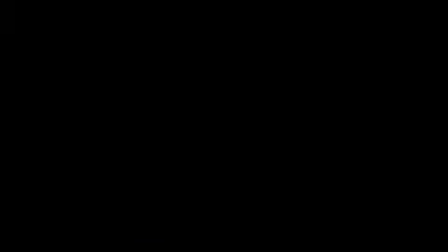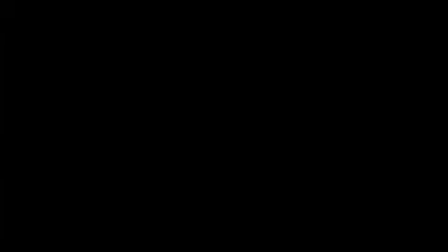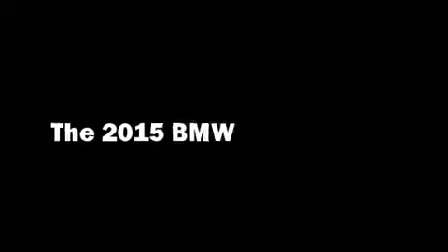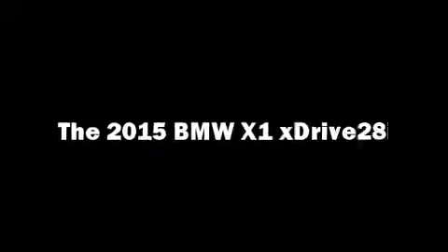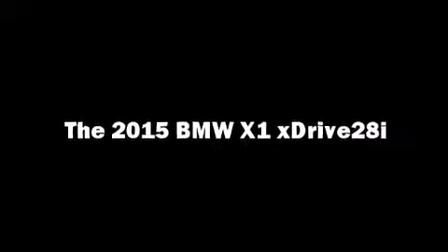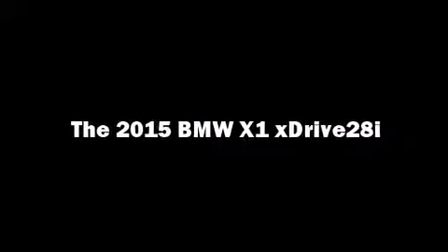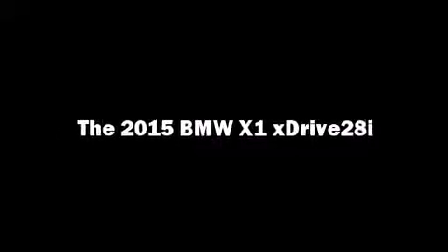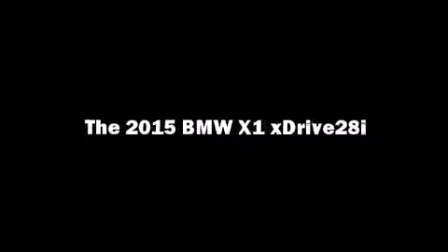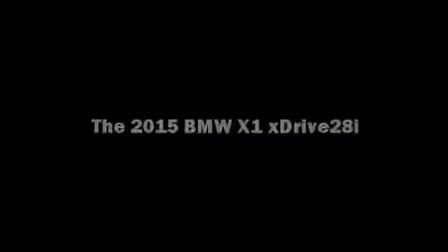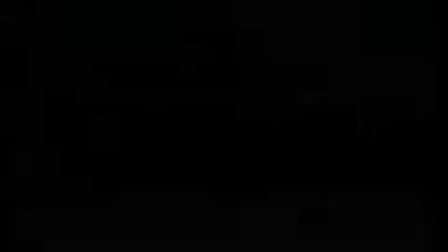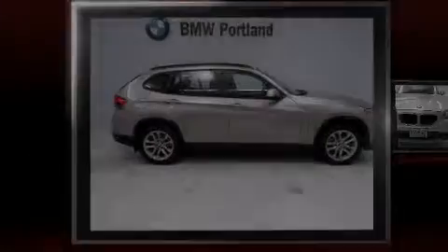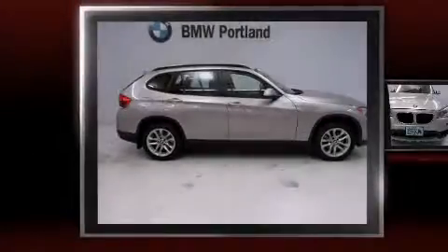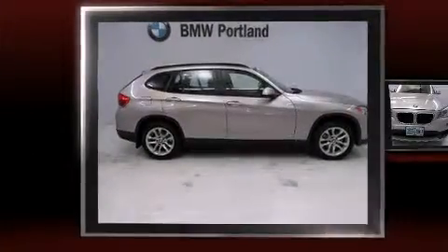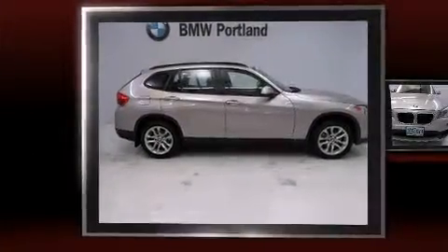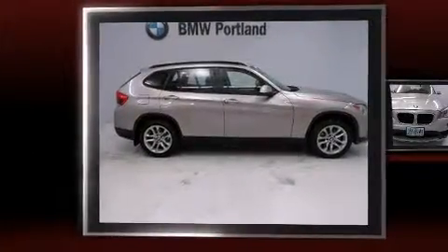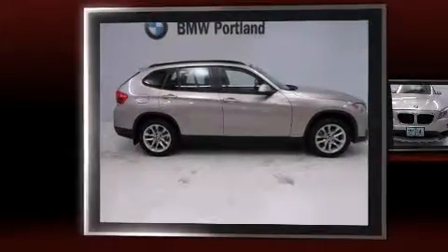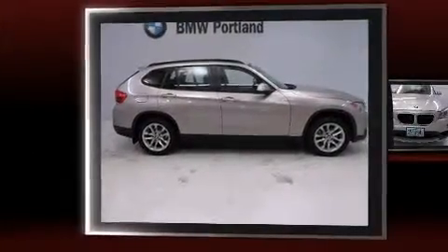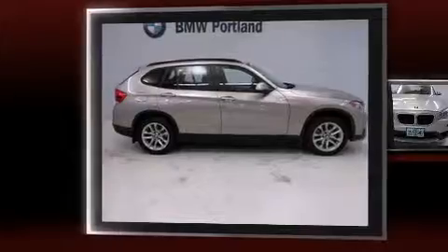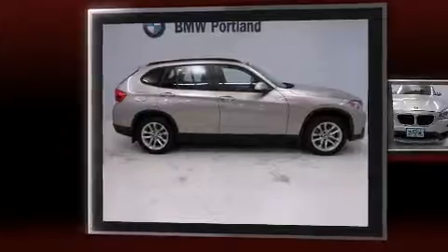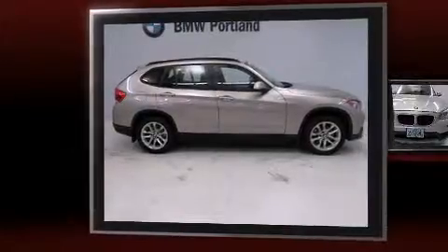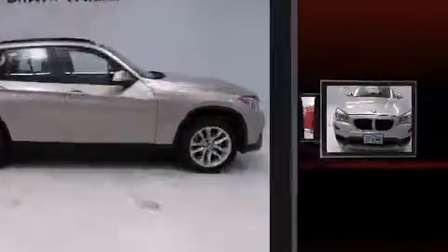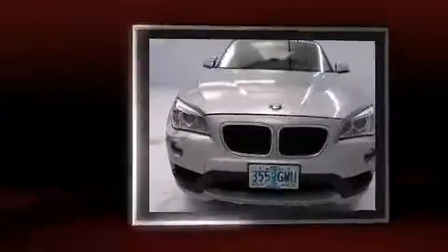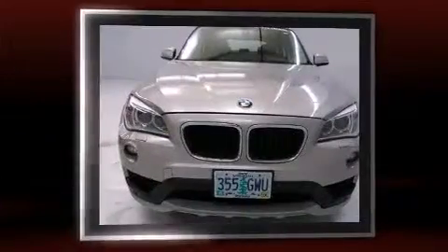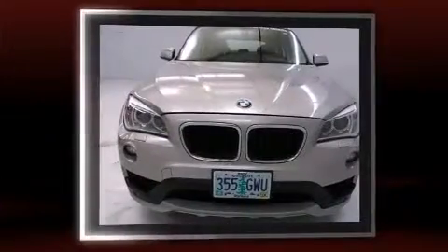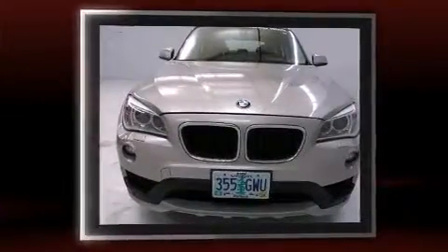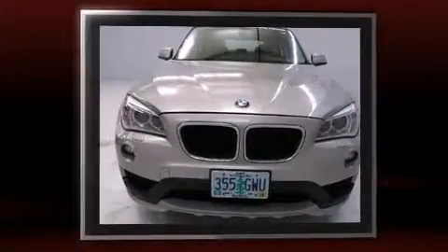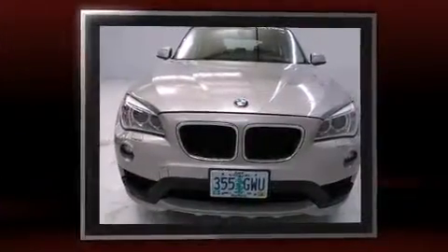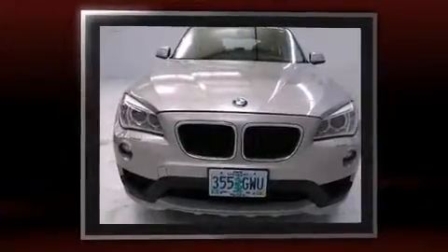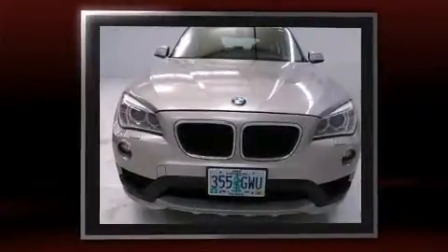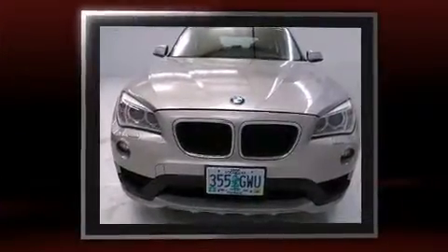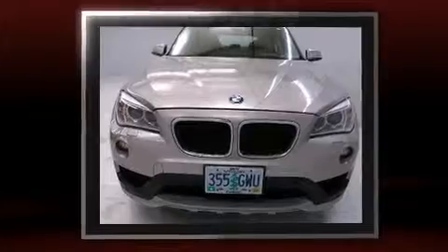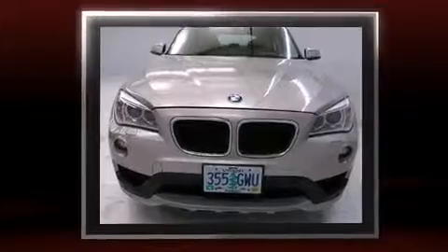Step into the 2015 BMW X1. With less than 10,000 miles on the odometer, you'll be impressed by a spectacular blend of technology, style, and refinement.